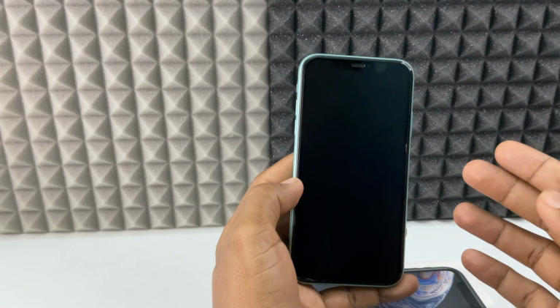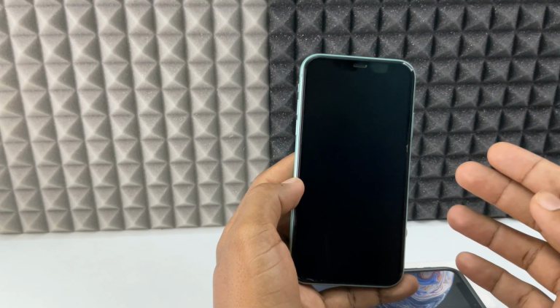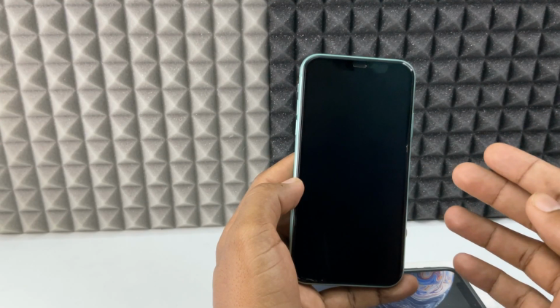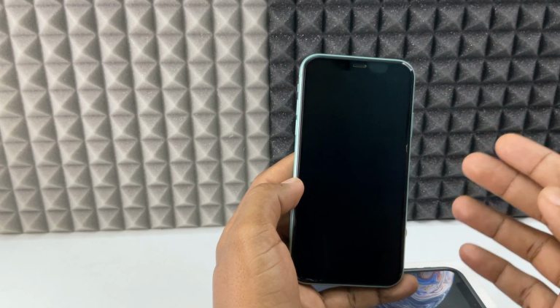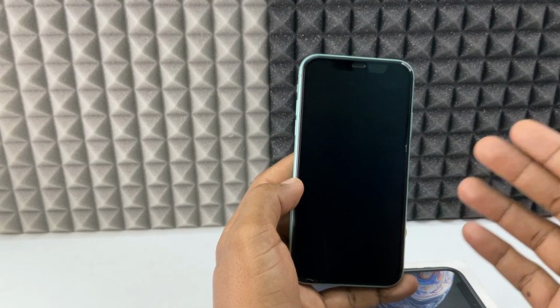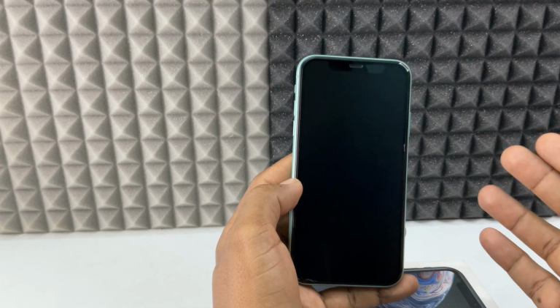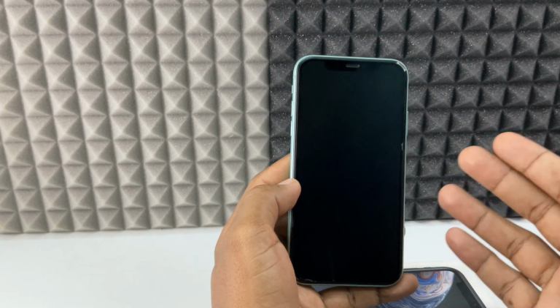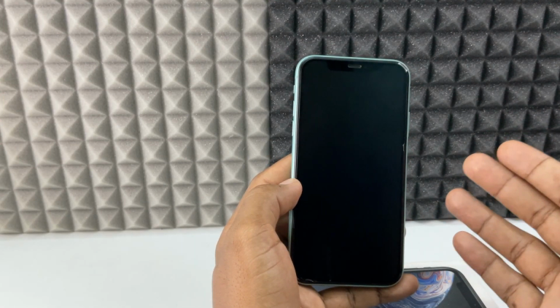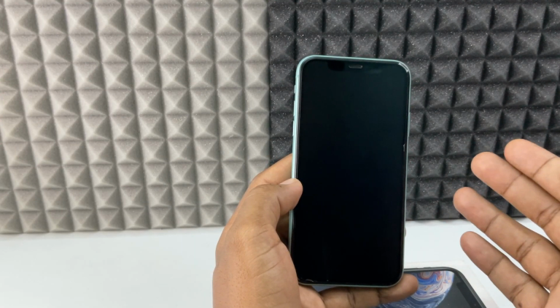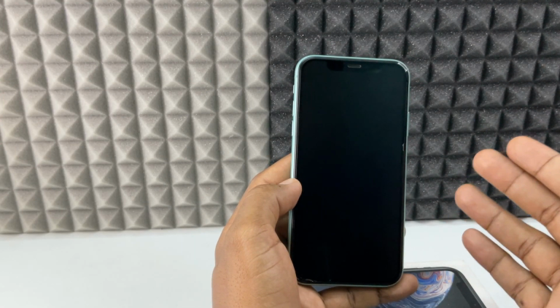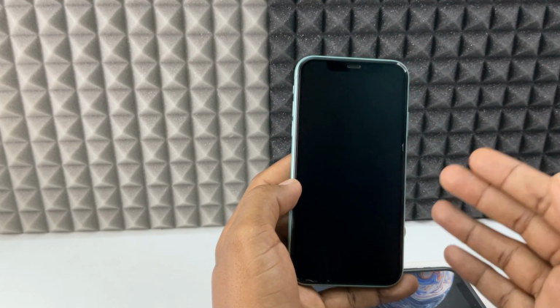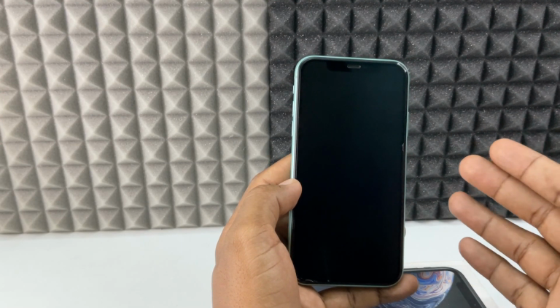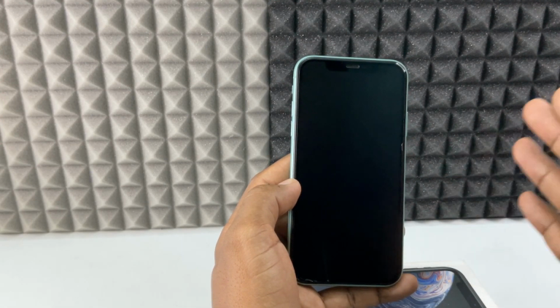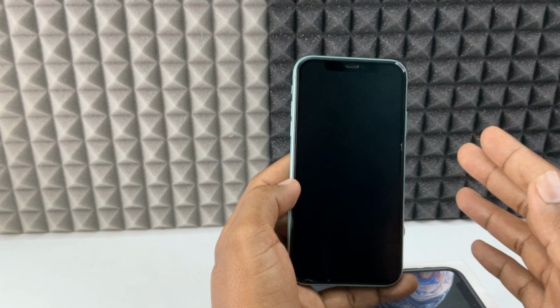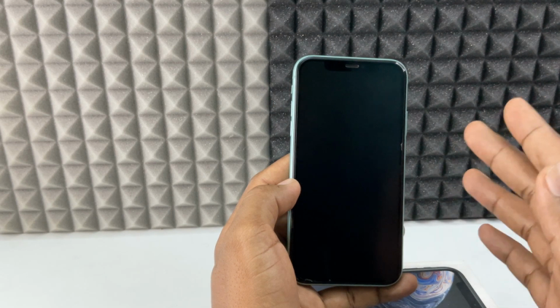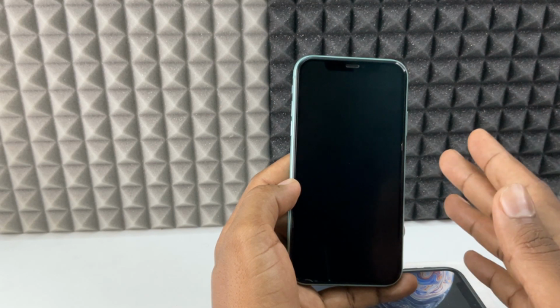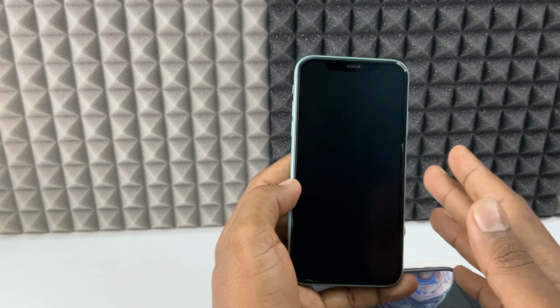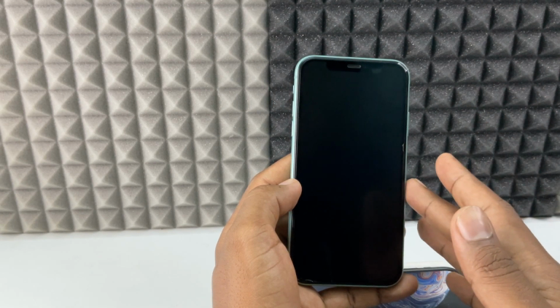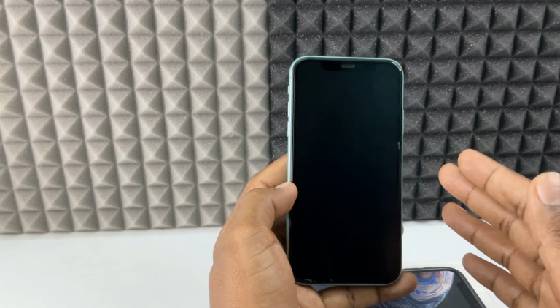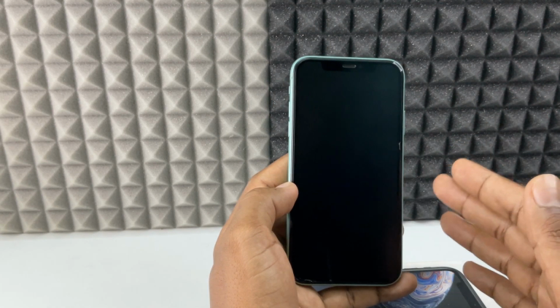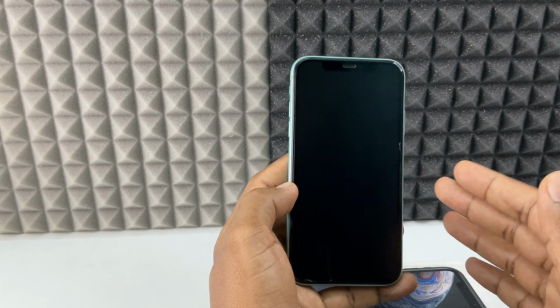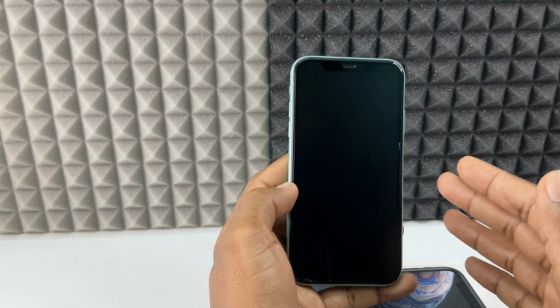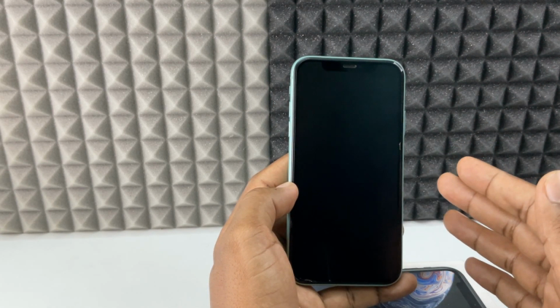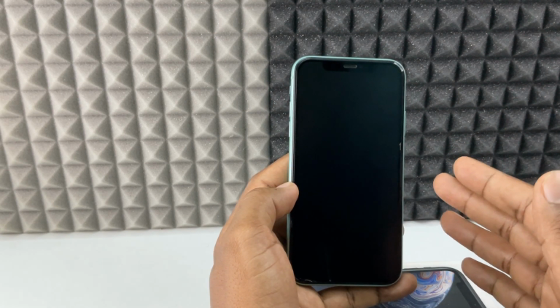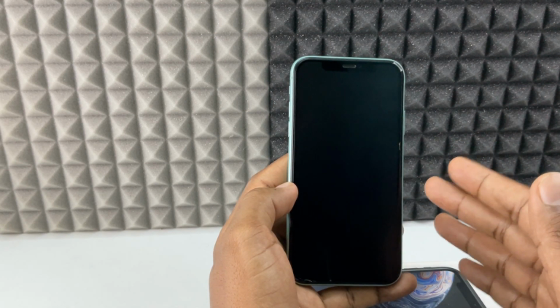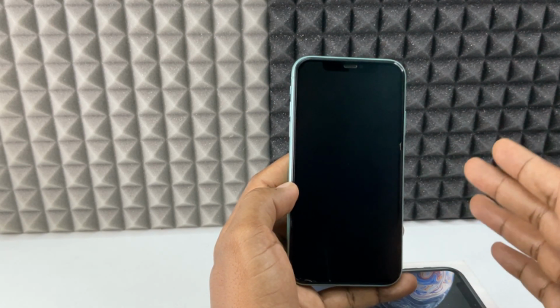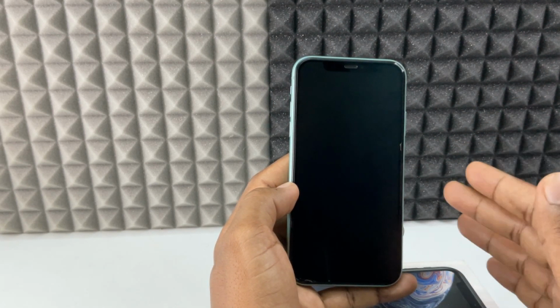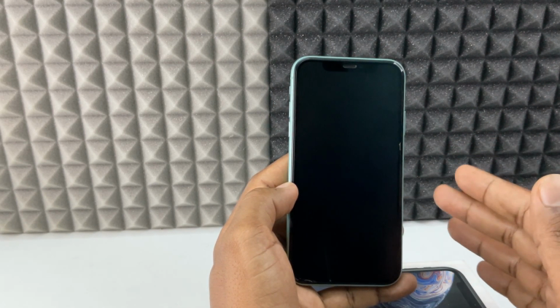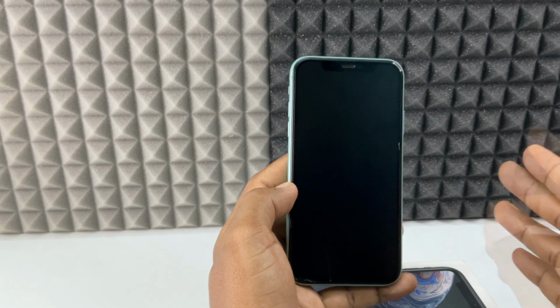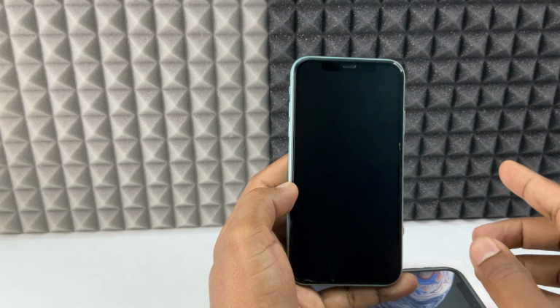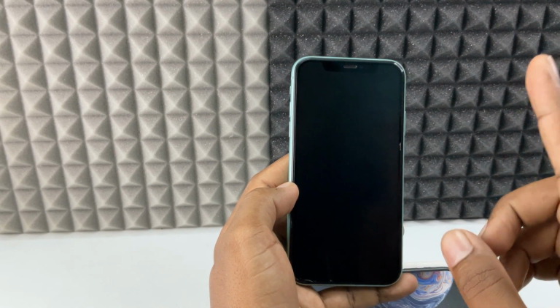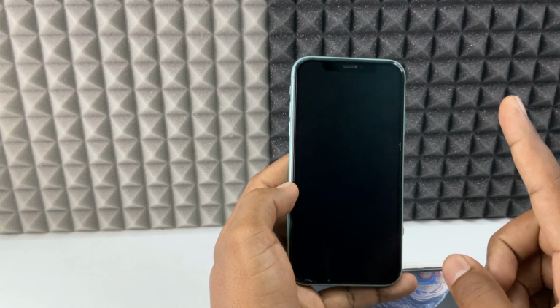If your iPhone touchscreen is not working — it may be frozen or broken — and it is just stuck but you want to unlock your iPhone, meaning you need to enter your passcode, we have one real solution.